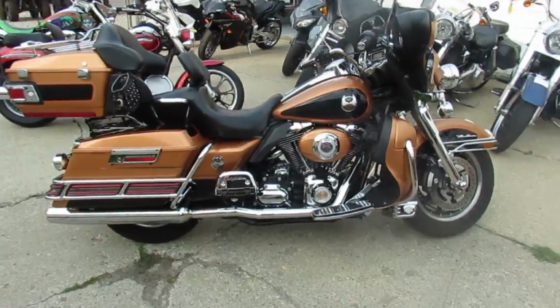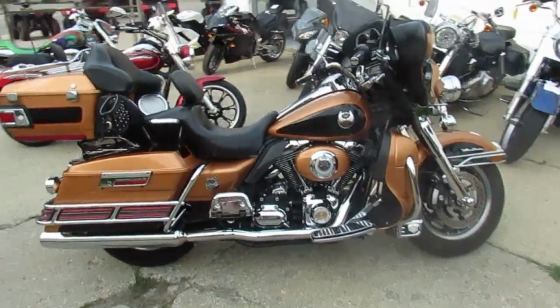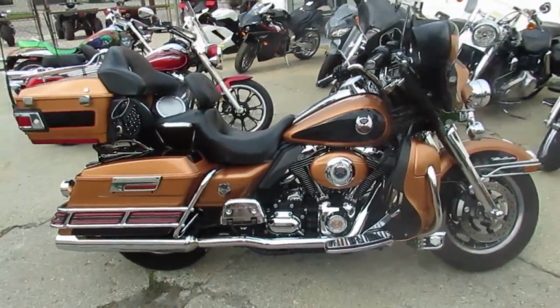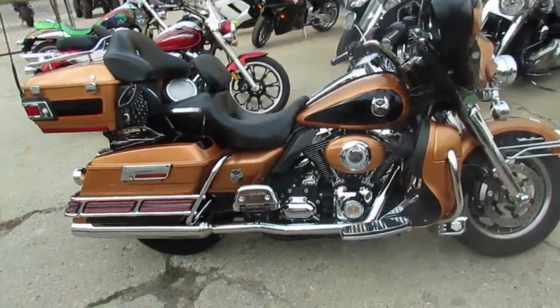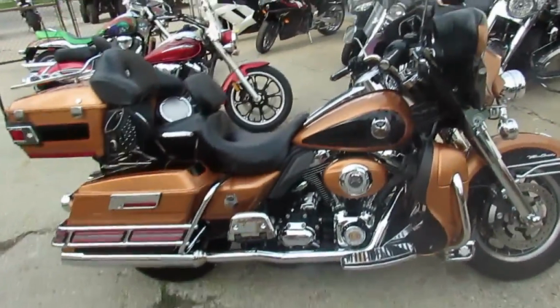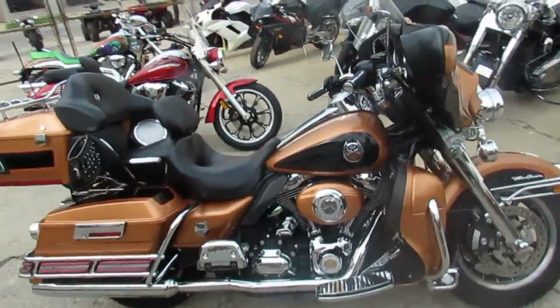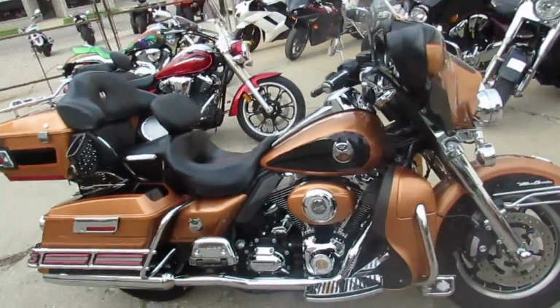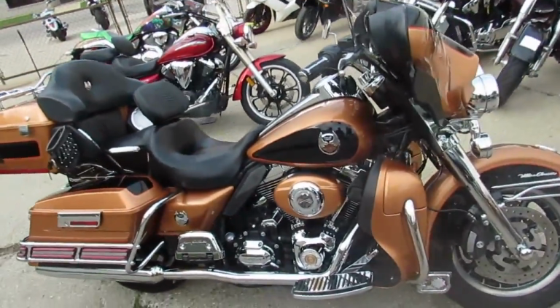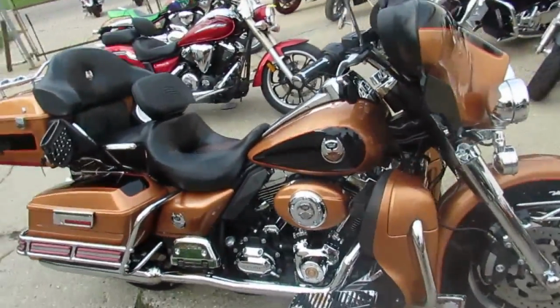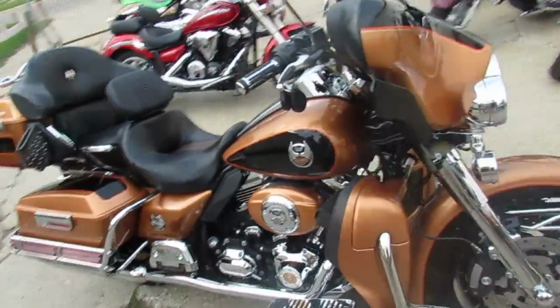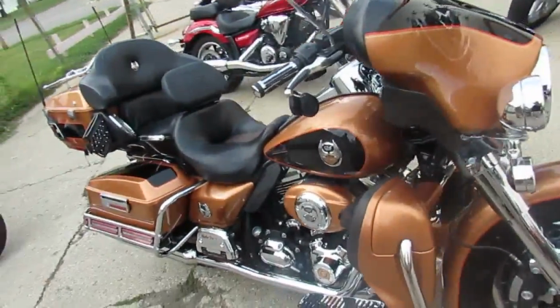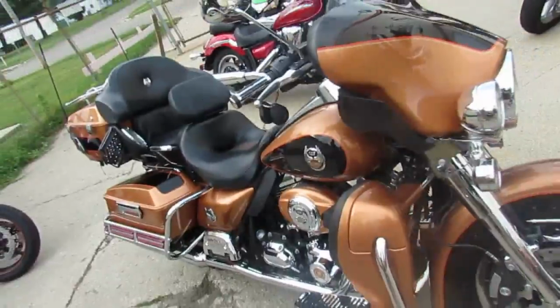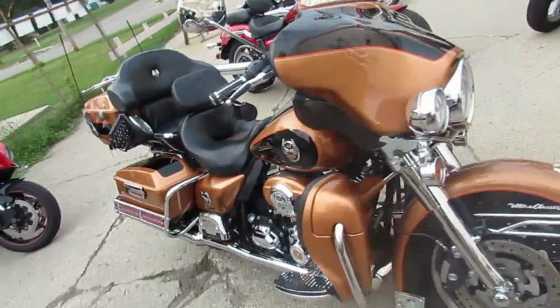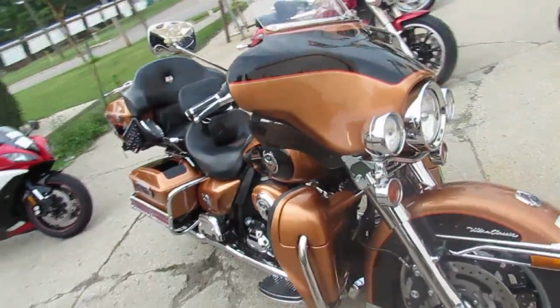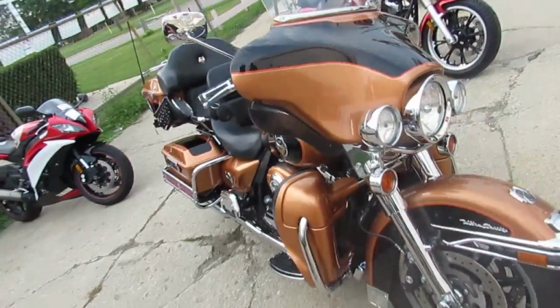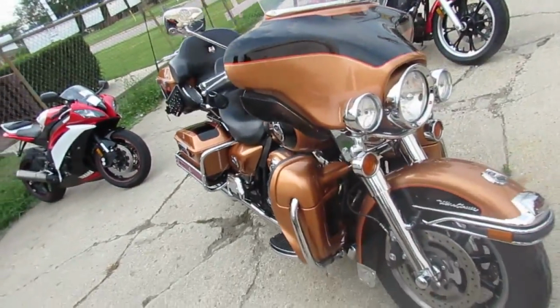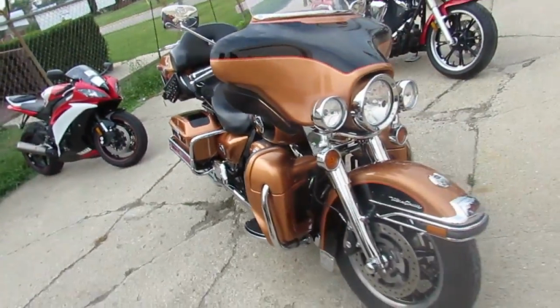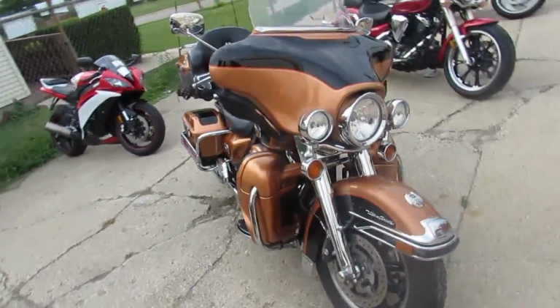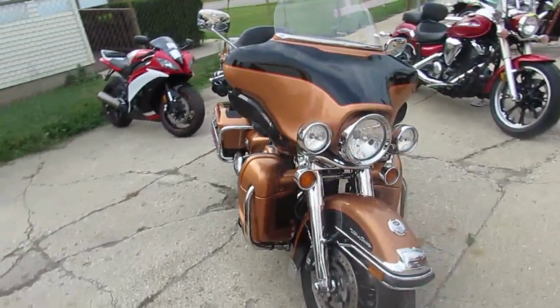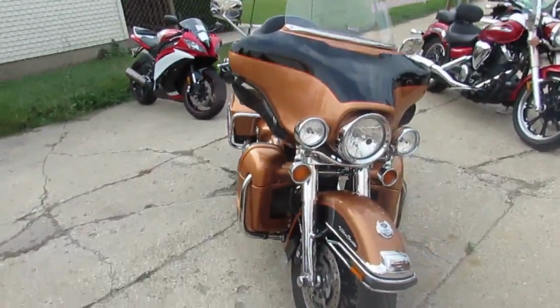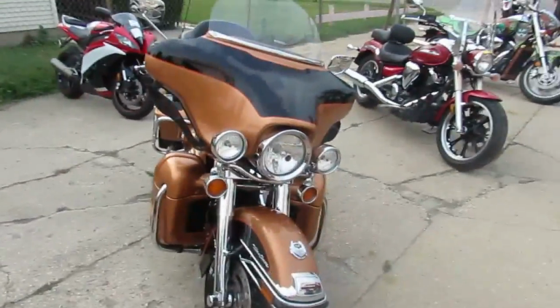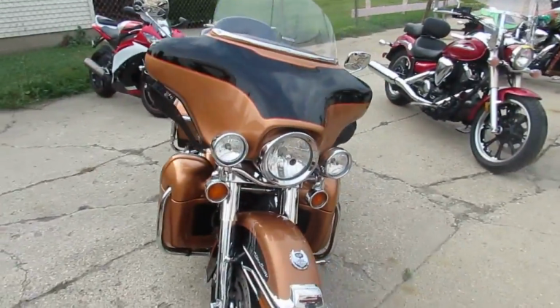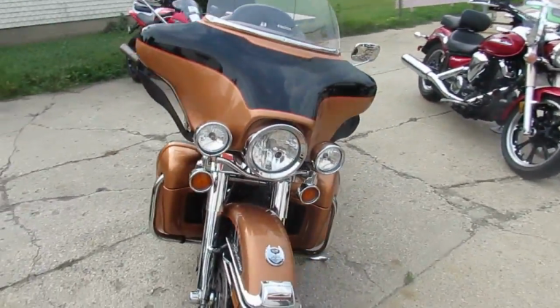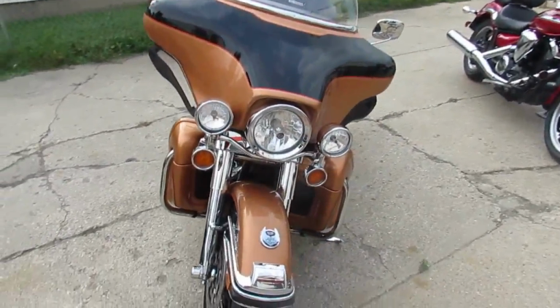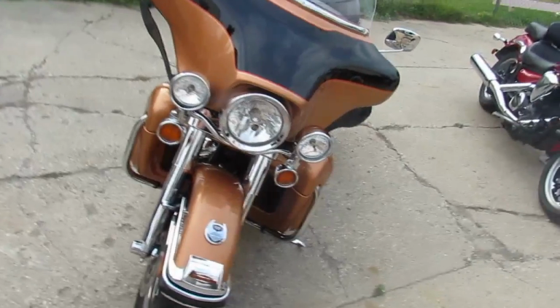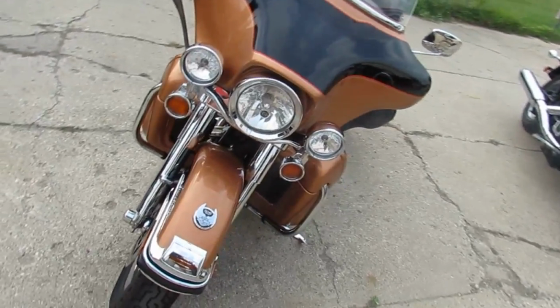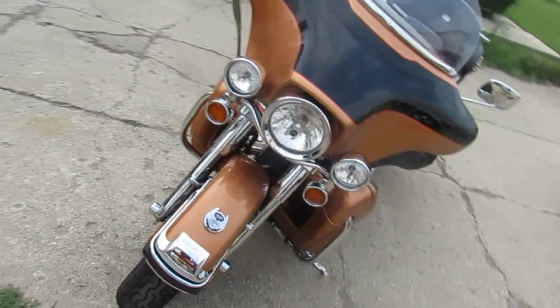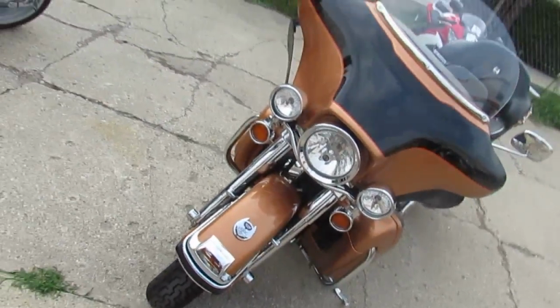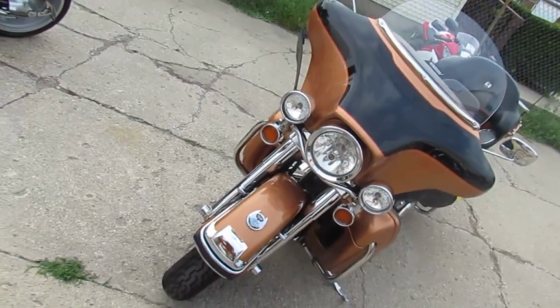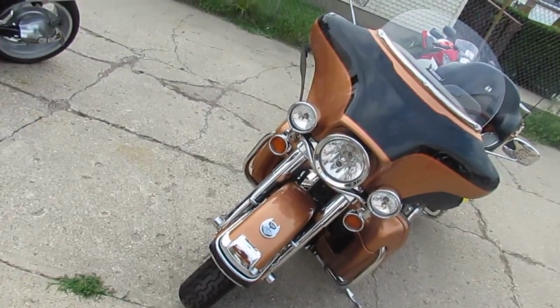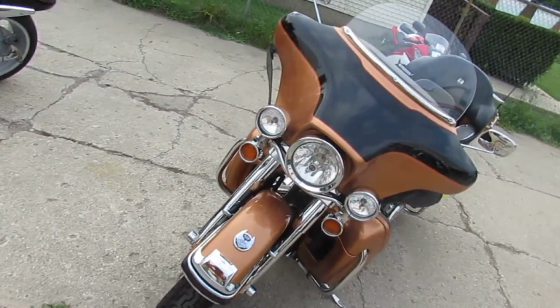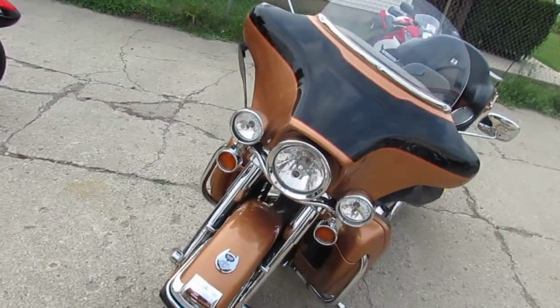Hey guys, Approval Powersports used Harley-Davidson headquarters. We've got over 200 used Harleys and we've got two more semis coming in. So keep an eye on our YouTube, our Facebook, our website. We've got over 400 used bikes. We've got guaranteed financing.